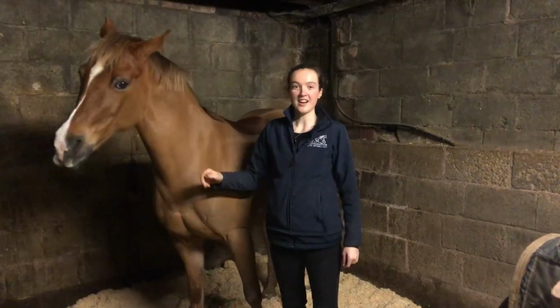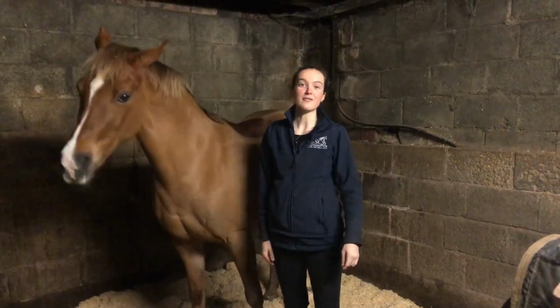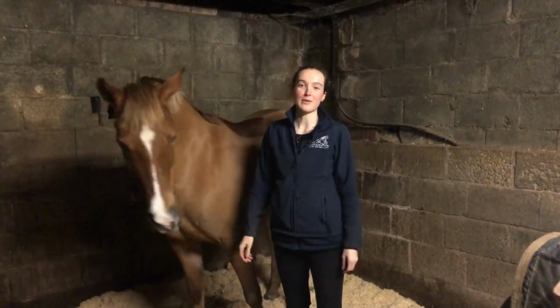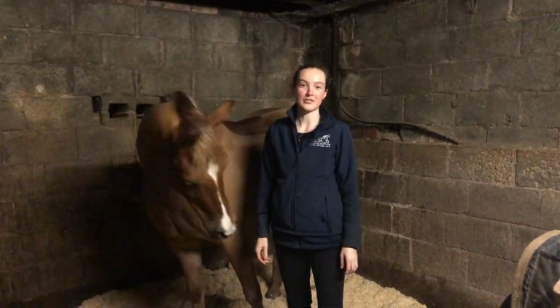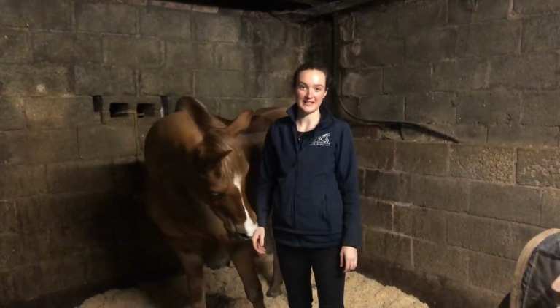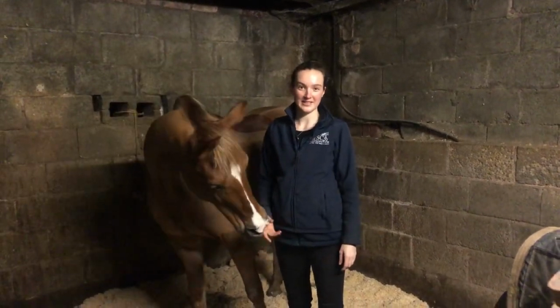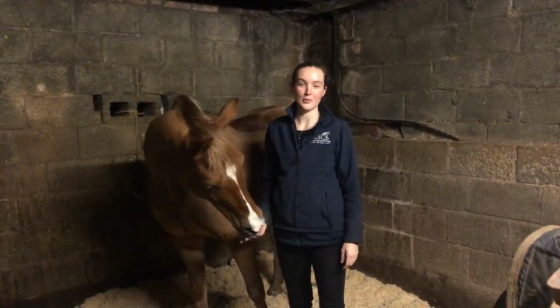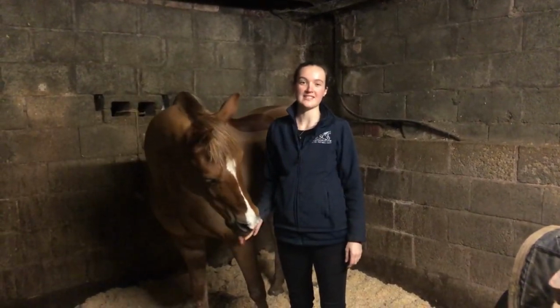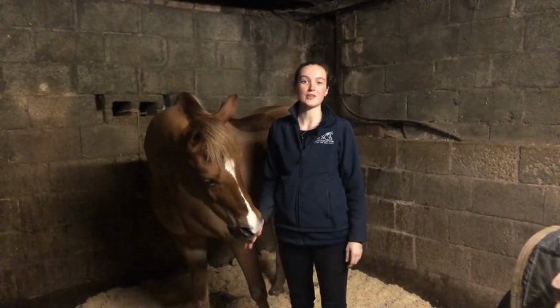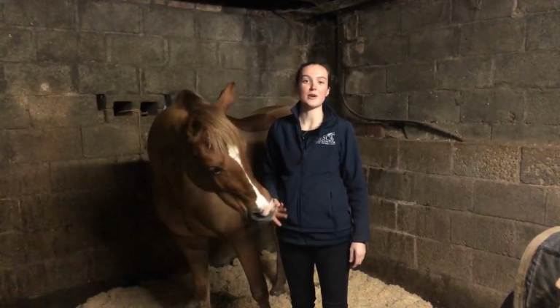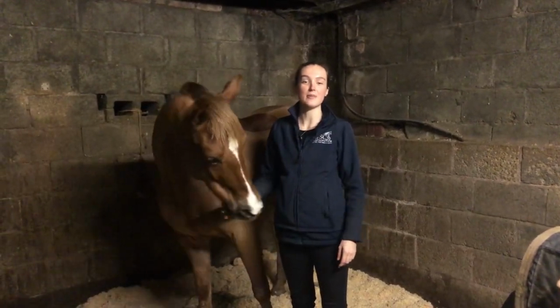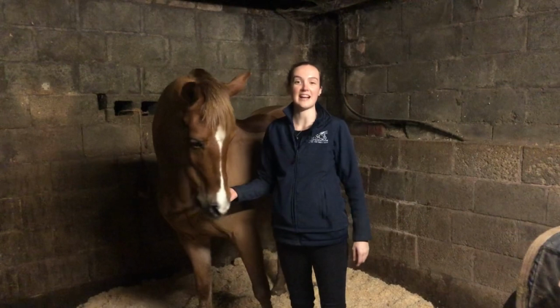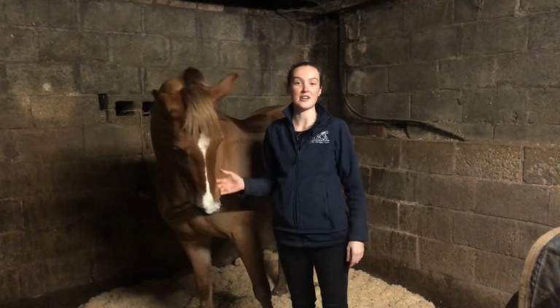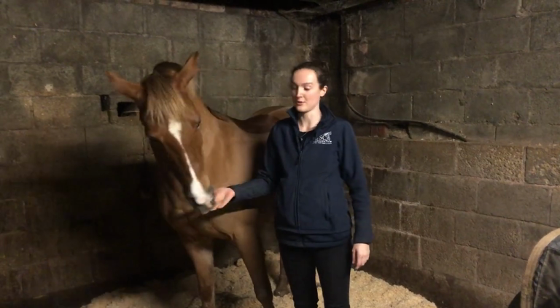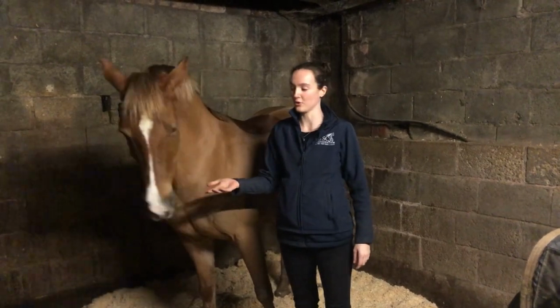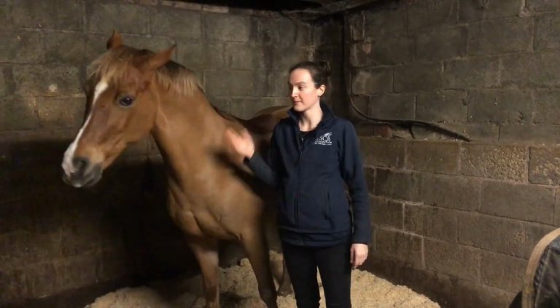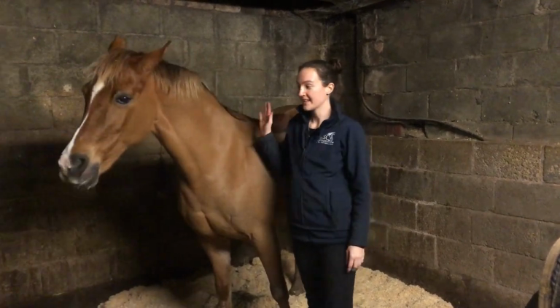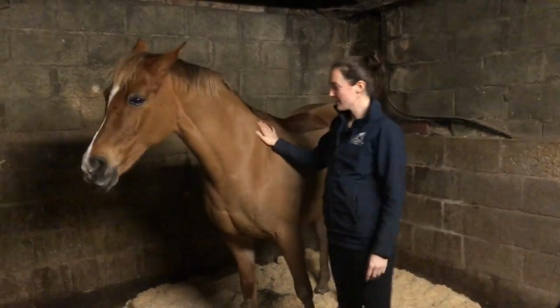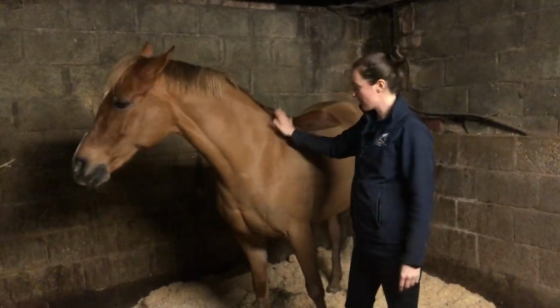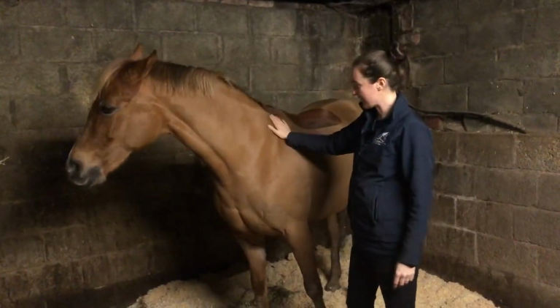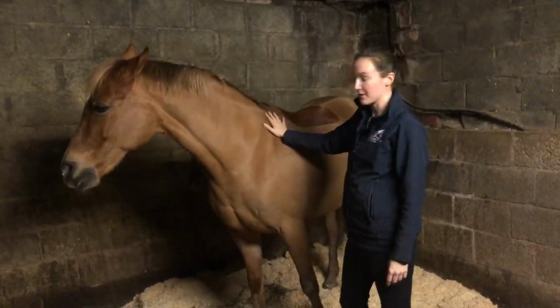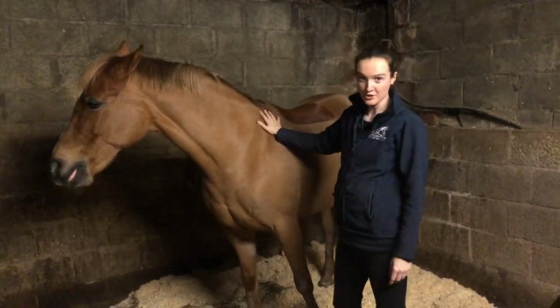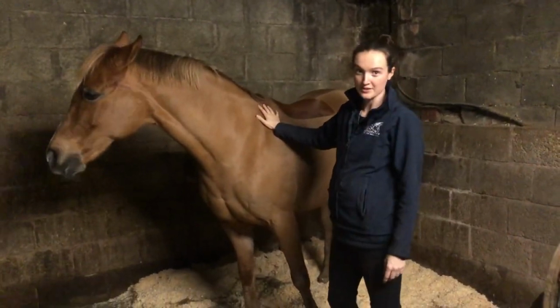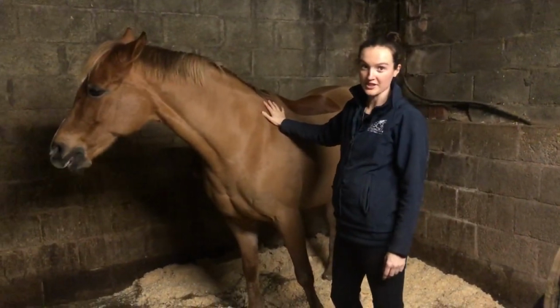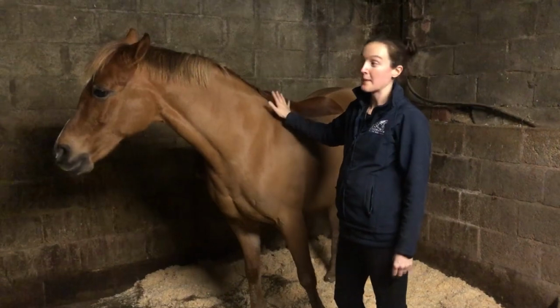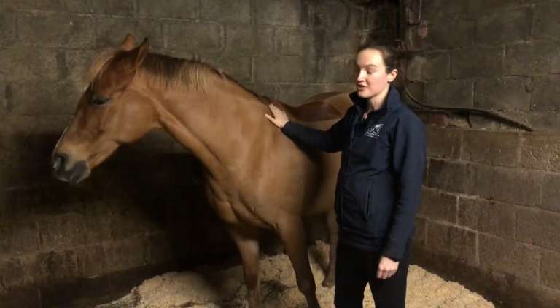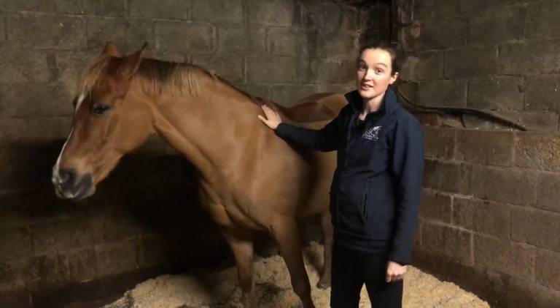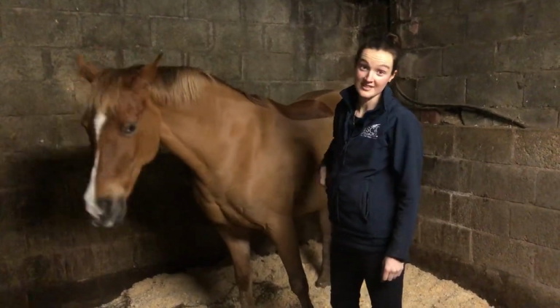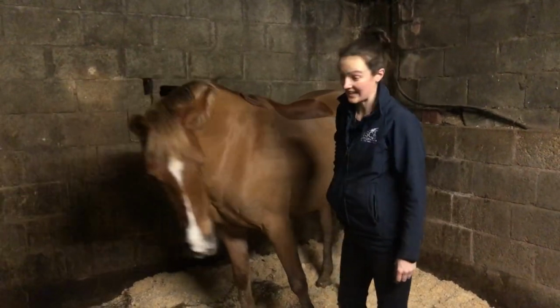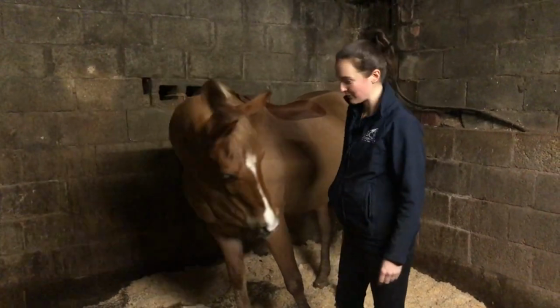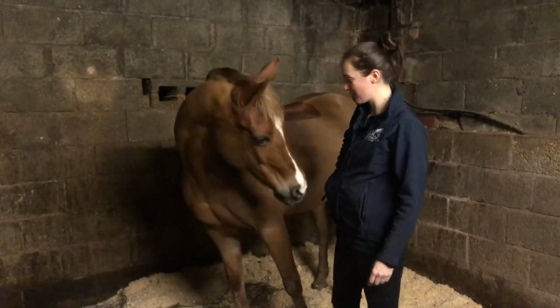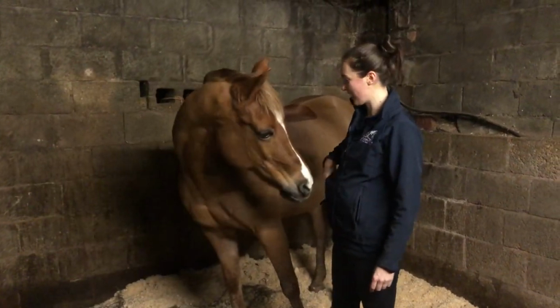Hi, I'm Phoebe. I'm one of the osteopaths at MSC Osteopathy. Today I'm going to show you how to do some basic carrot stretches with your horse. I'm using my model Tango and I'm actually going to use treat stretches because she is fussy and doesn't eat carrots, but either will work.